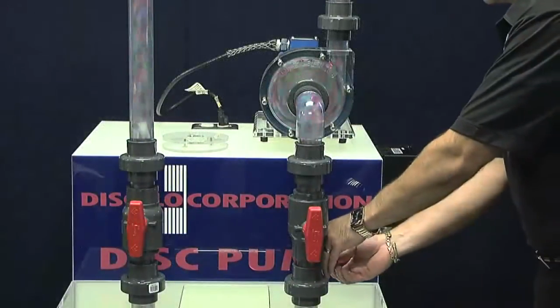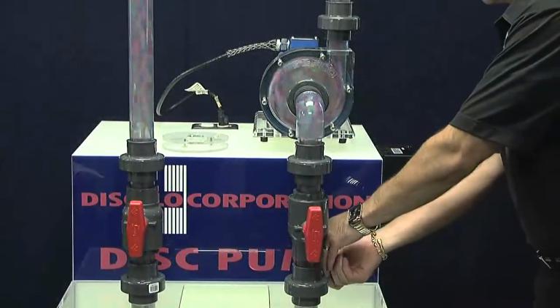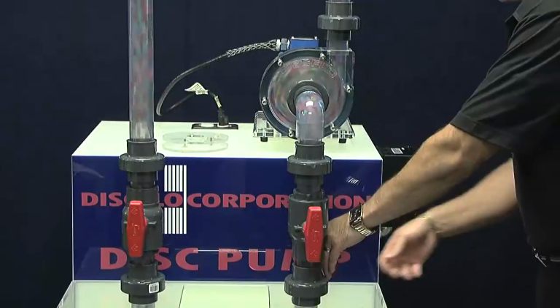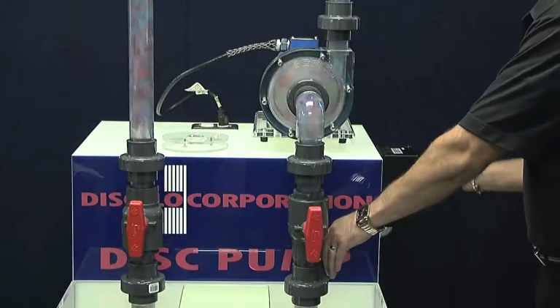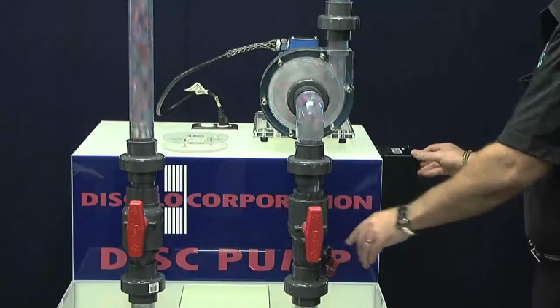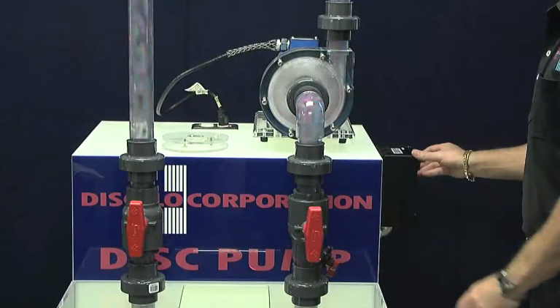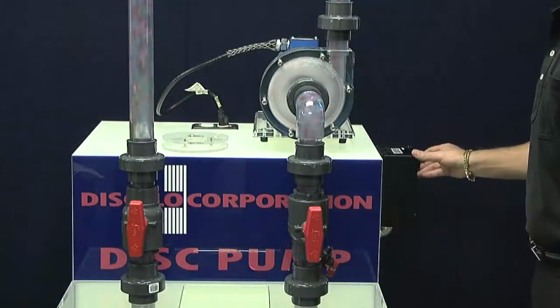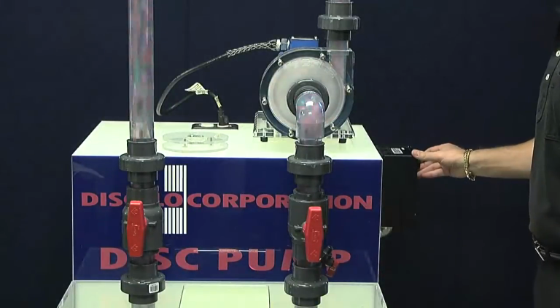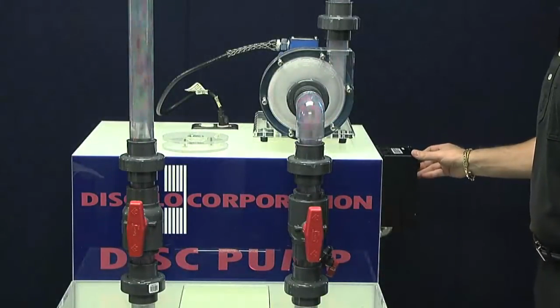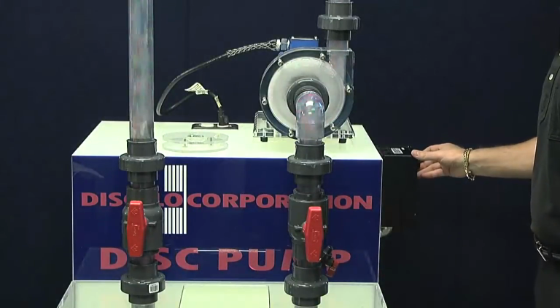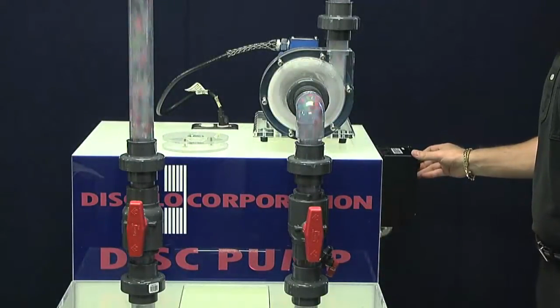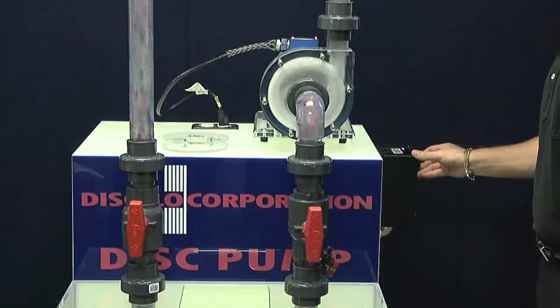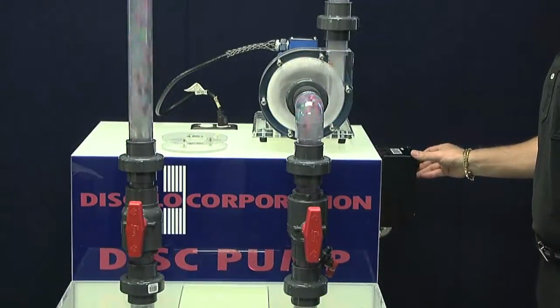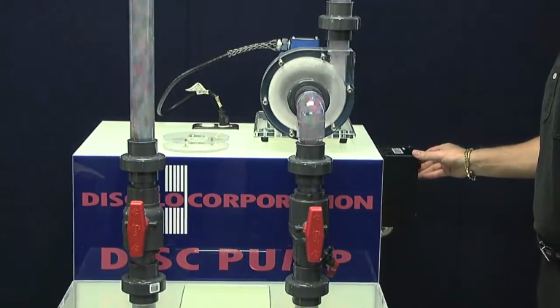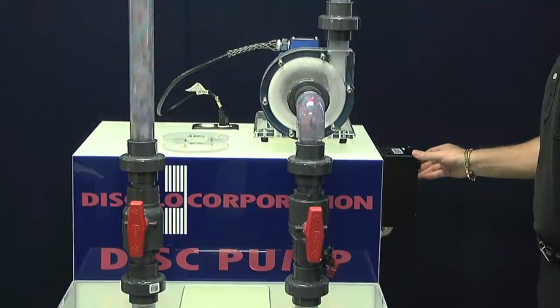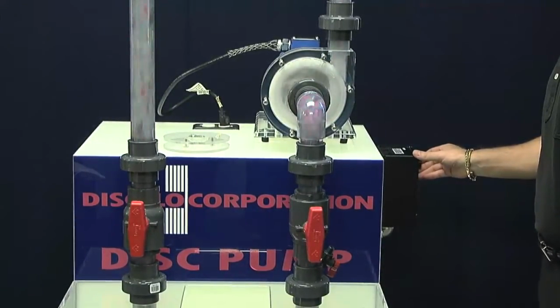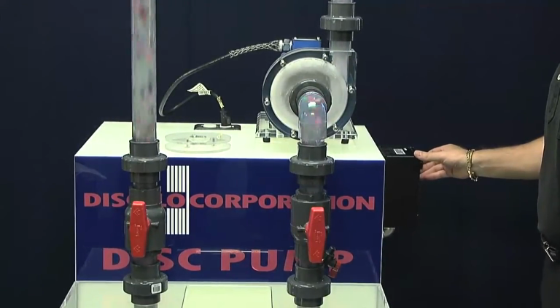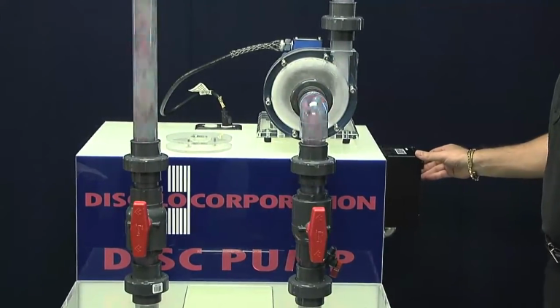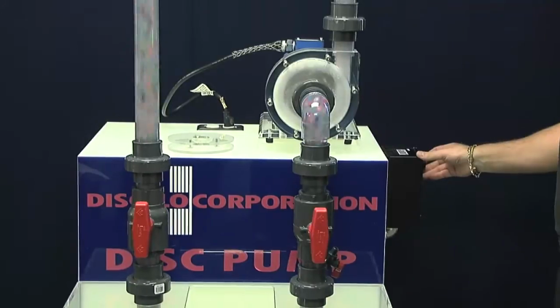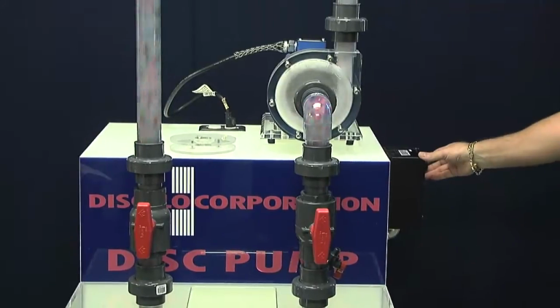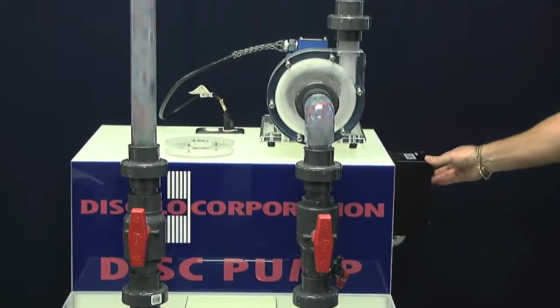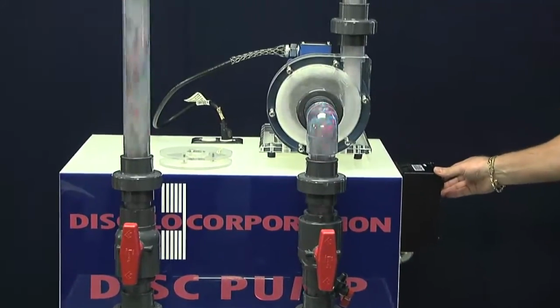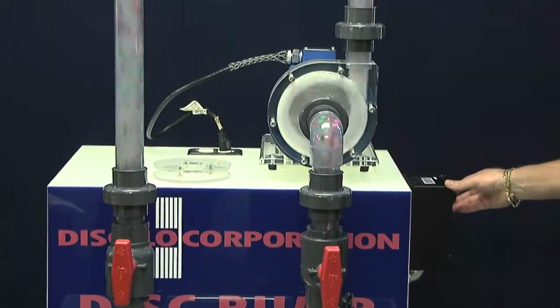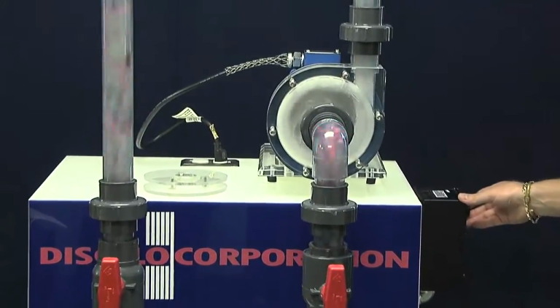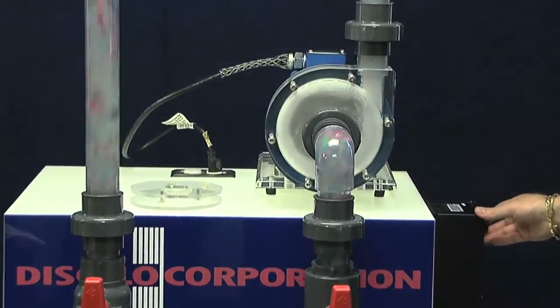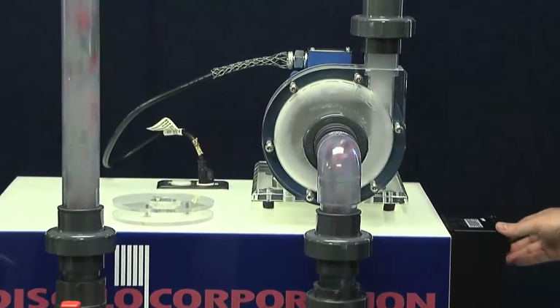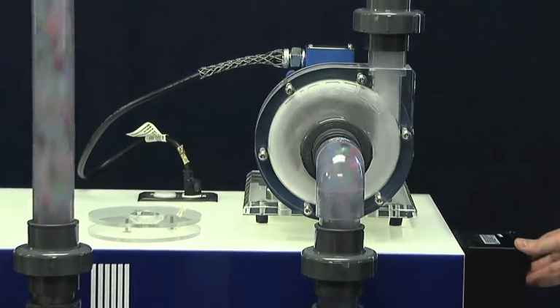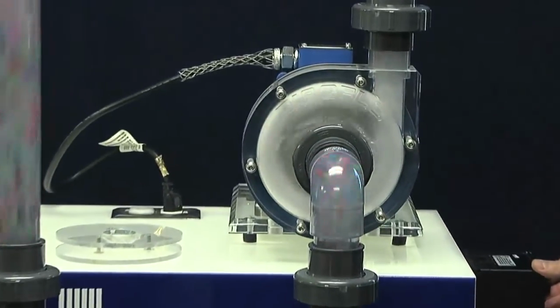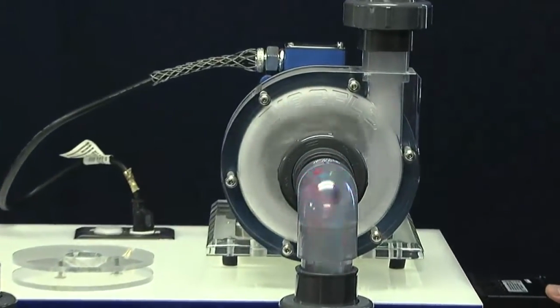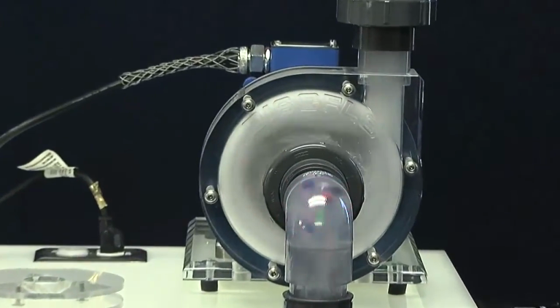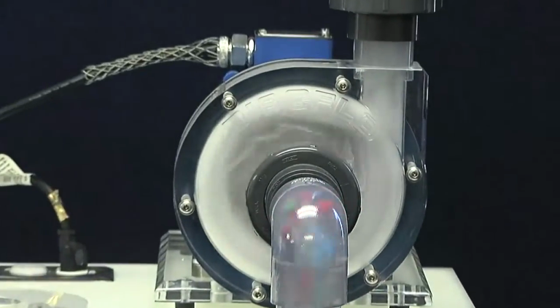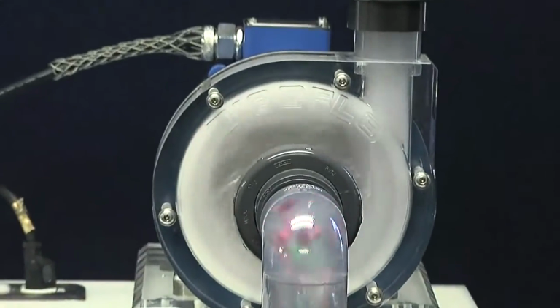We are now adding air into the unit and increasing the motor speed to accommodate the change in condition. Notice how the pump is operating smoothly and the line is flowing.